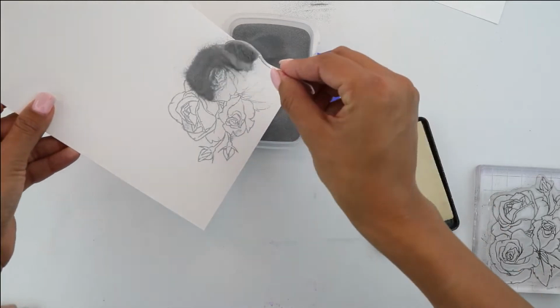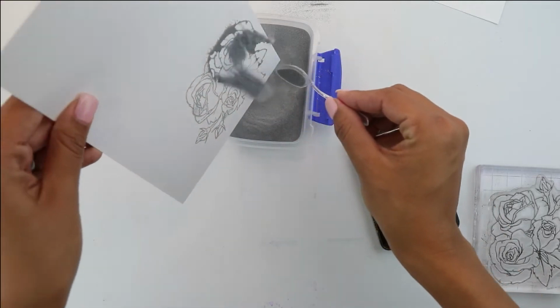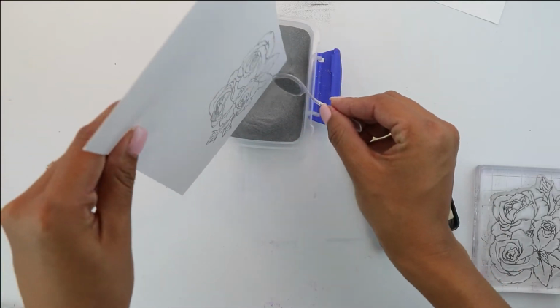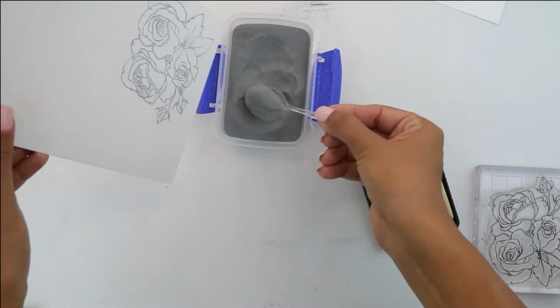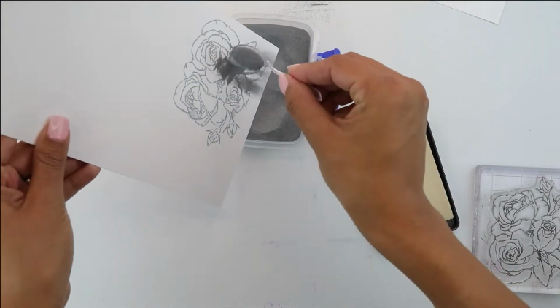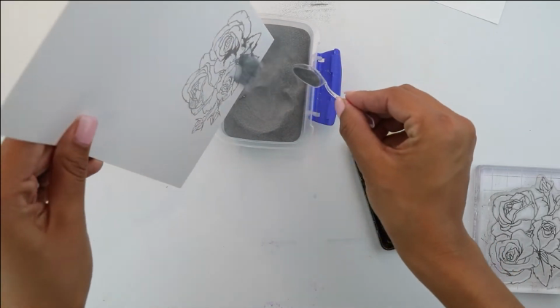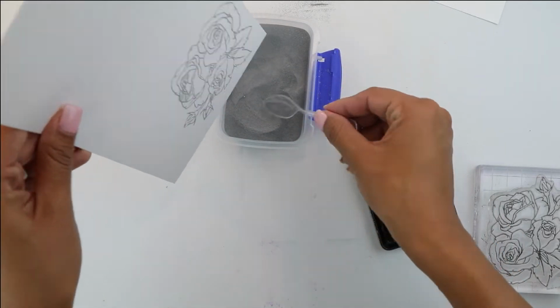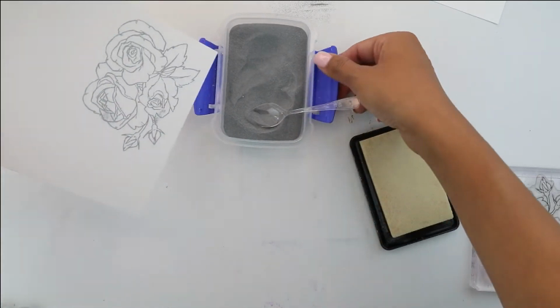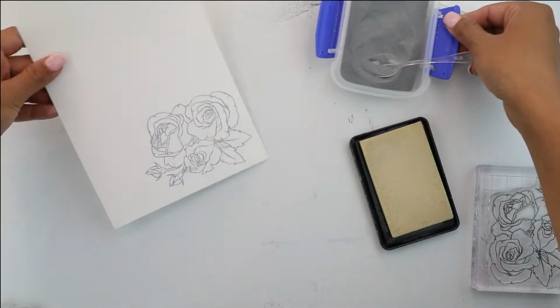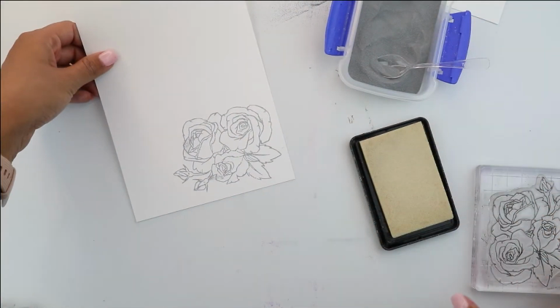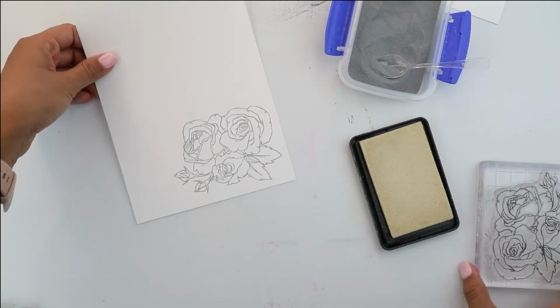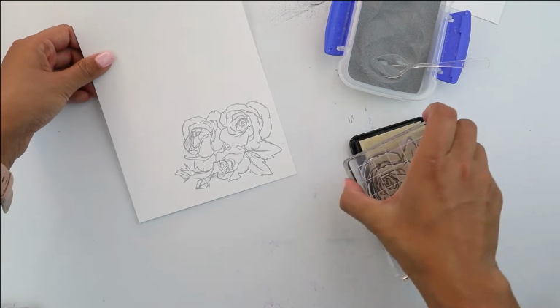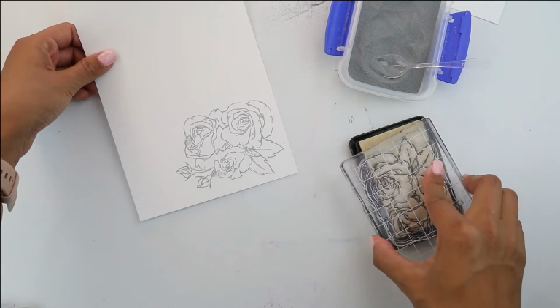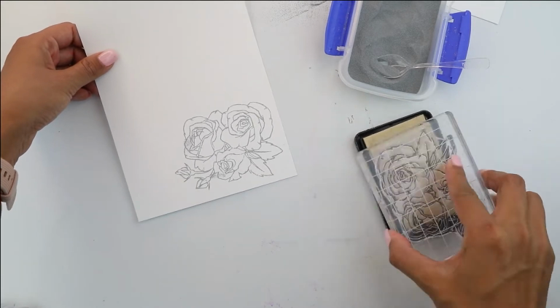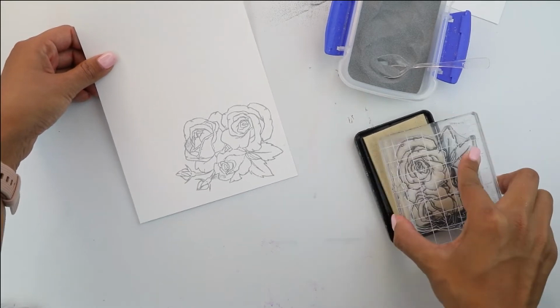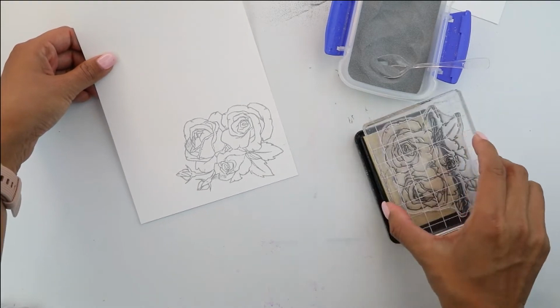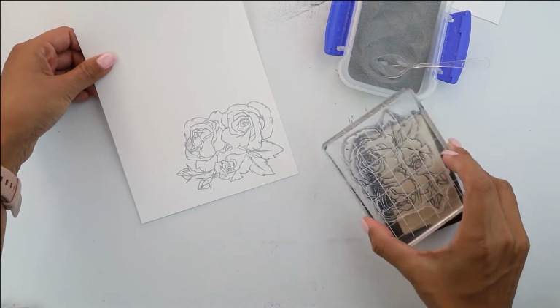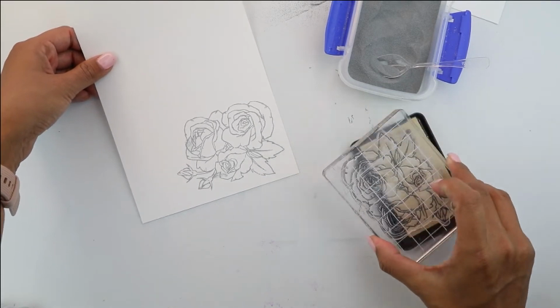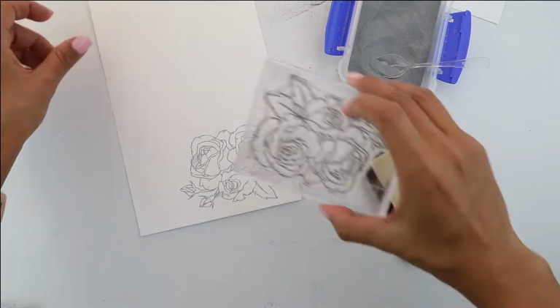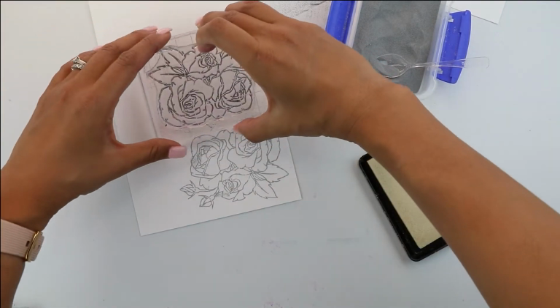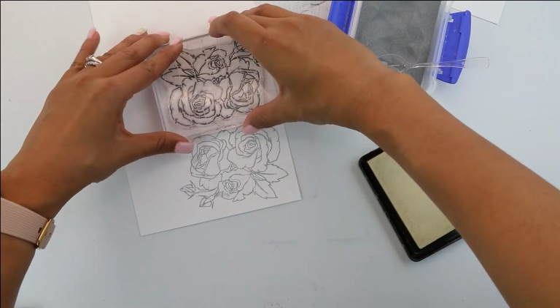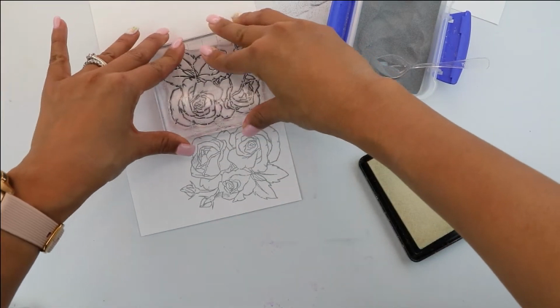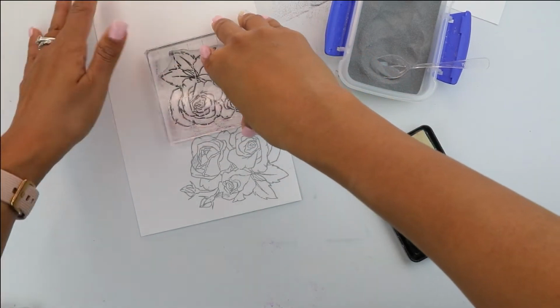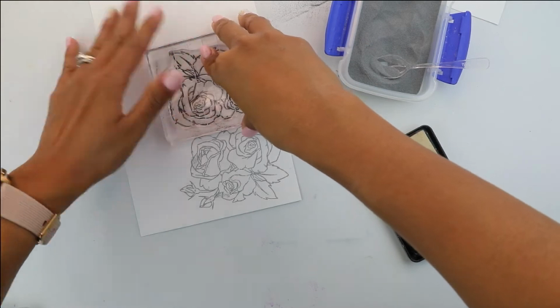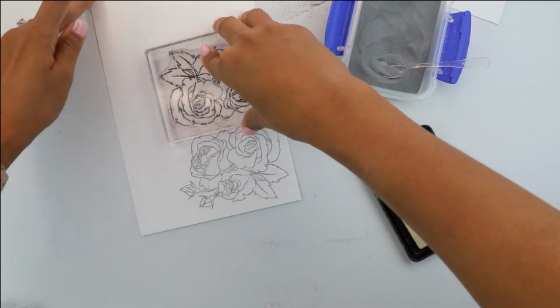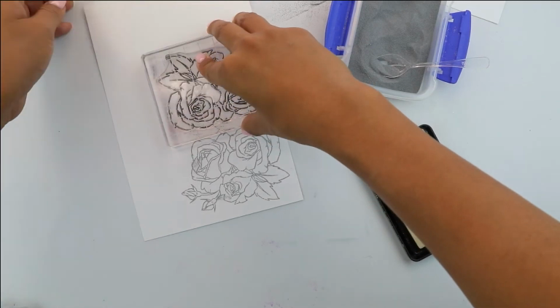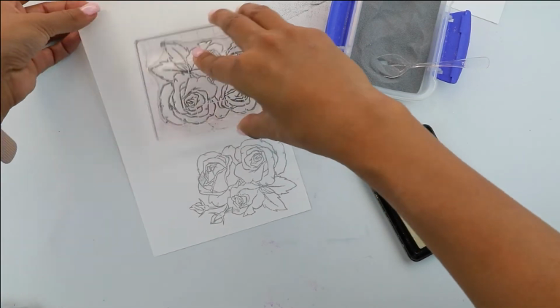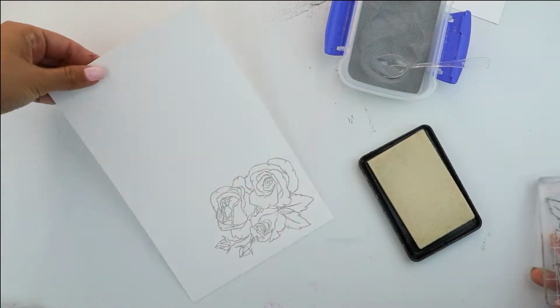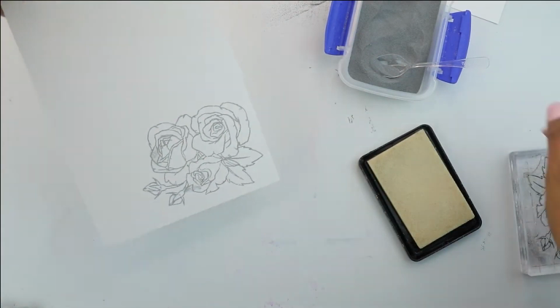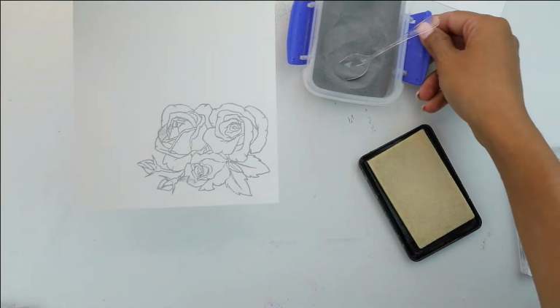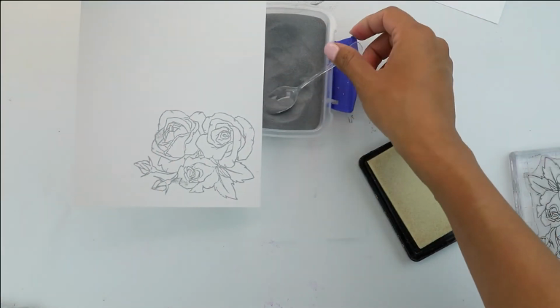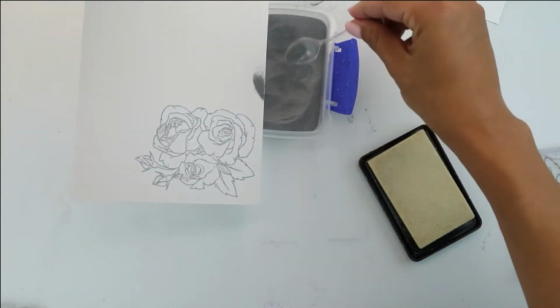We're going to watercolor these flowers, but because the tag is just large enough, you actually do need three of these. So this is going to be a really fun way and another way to extend the use of your dies.